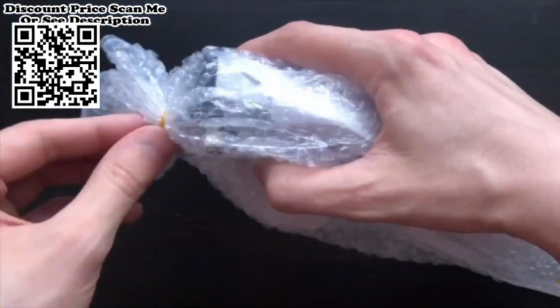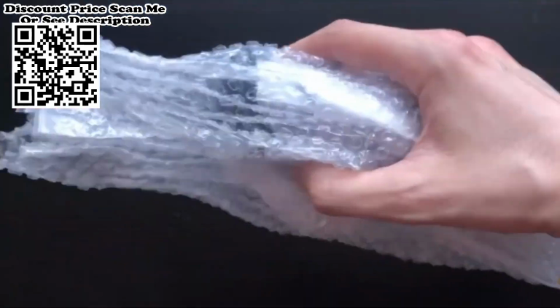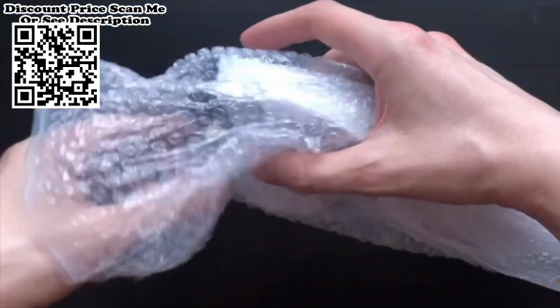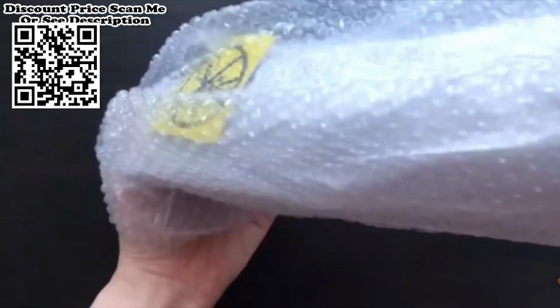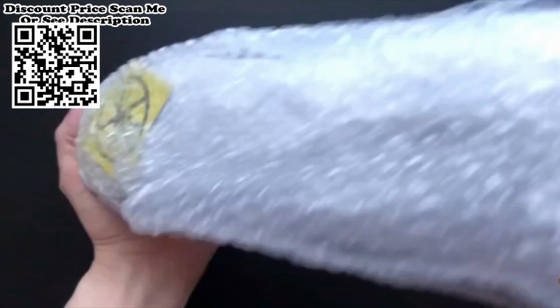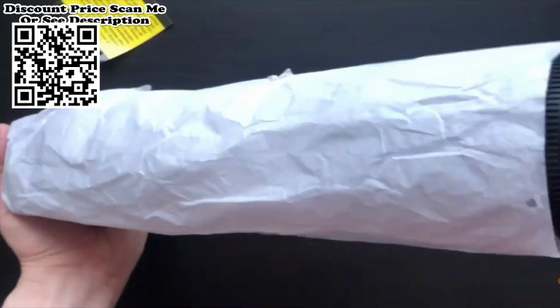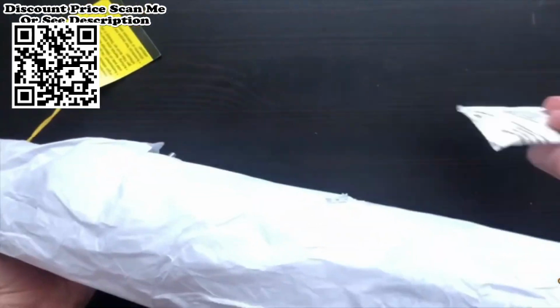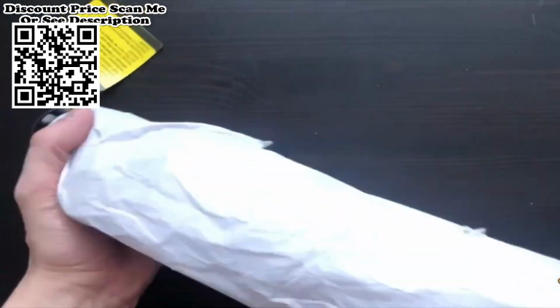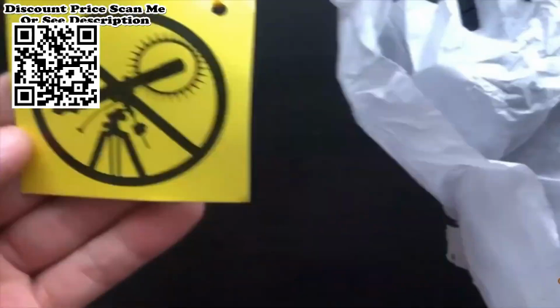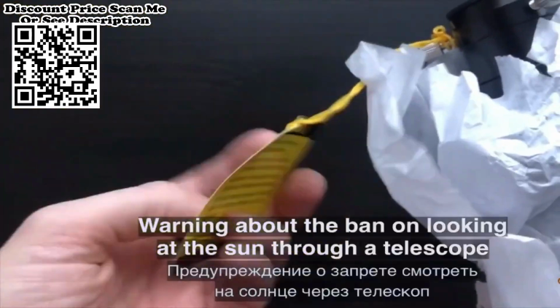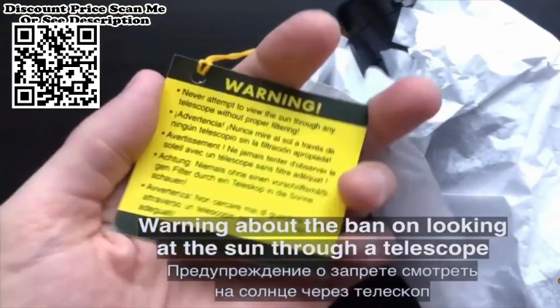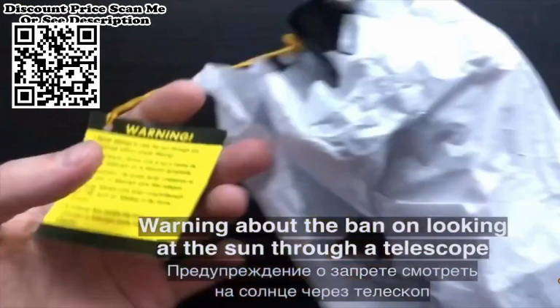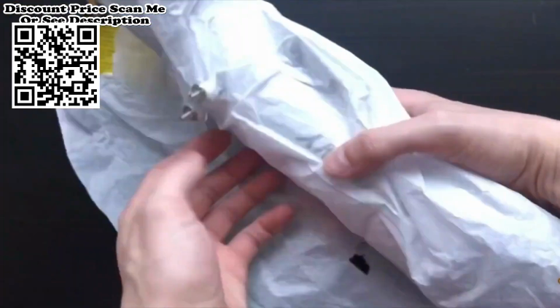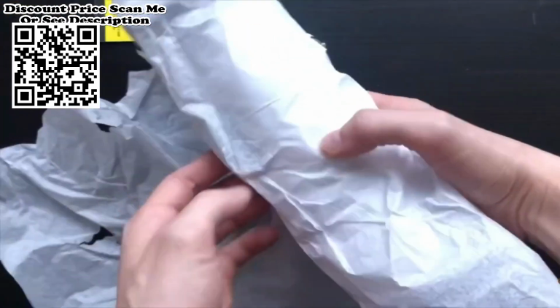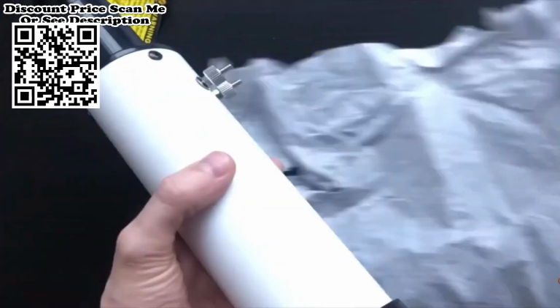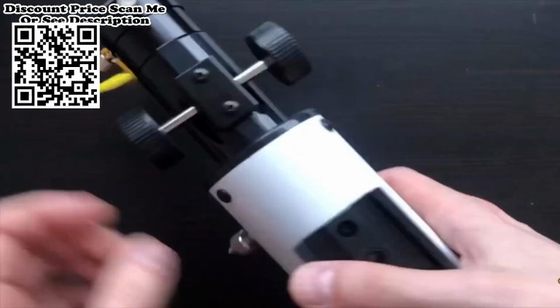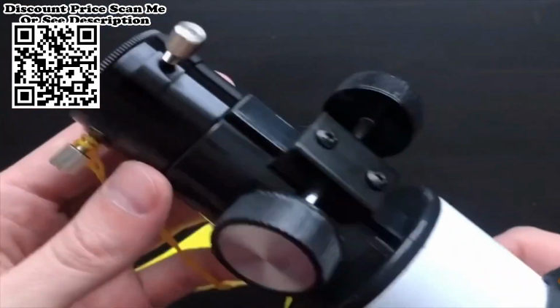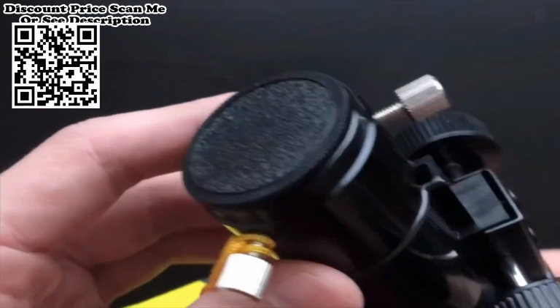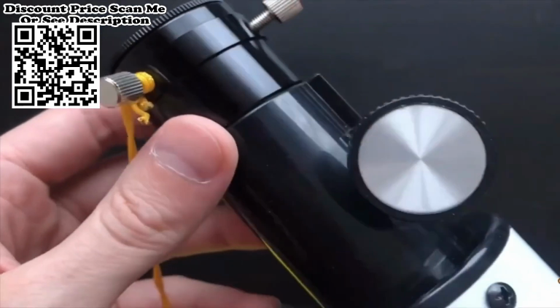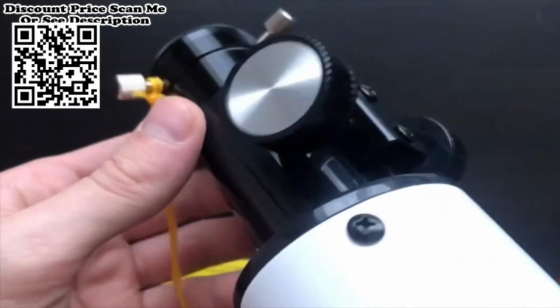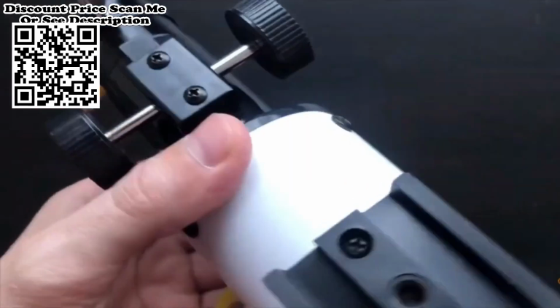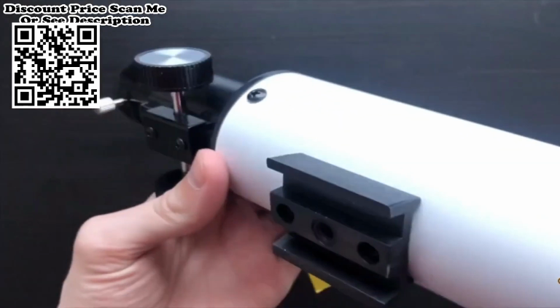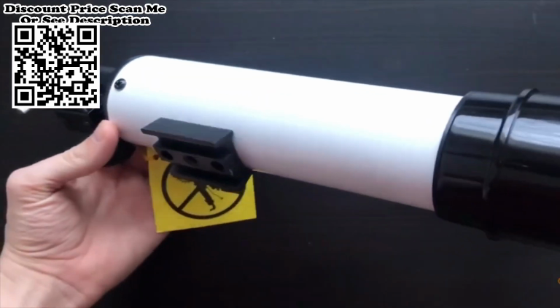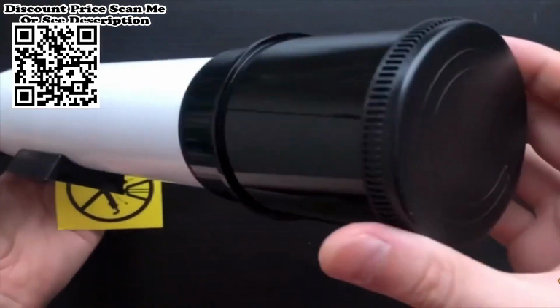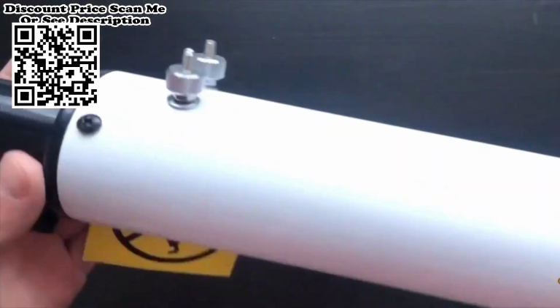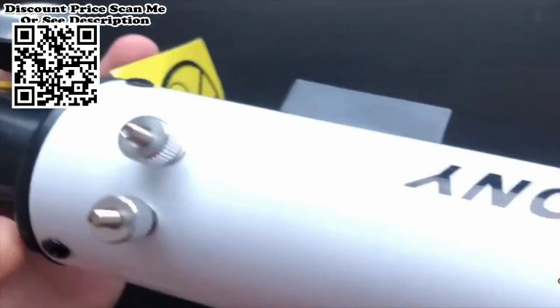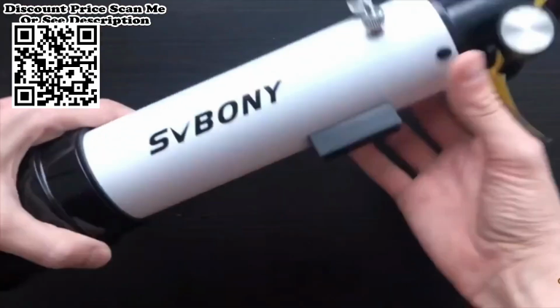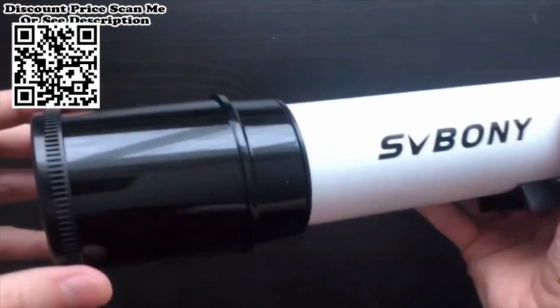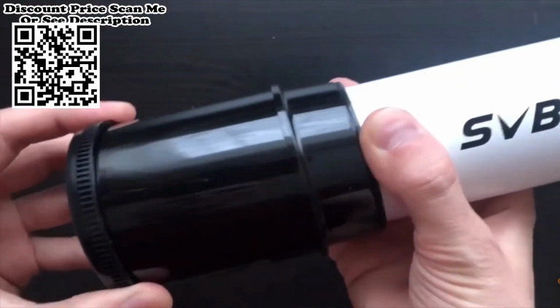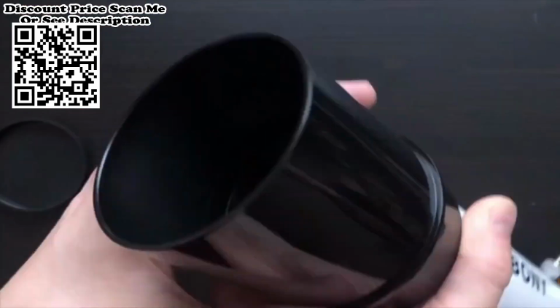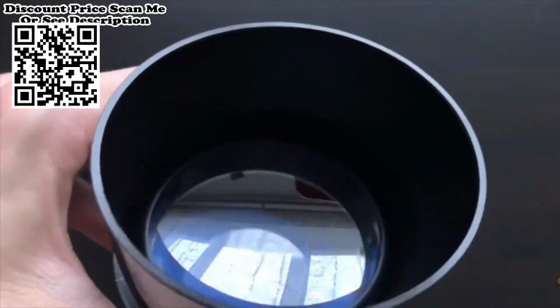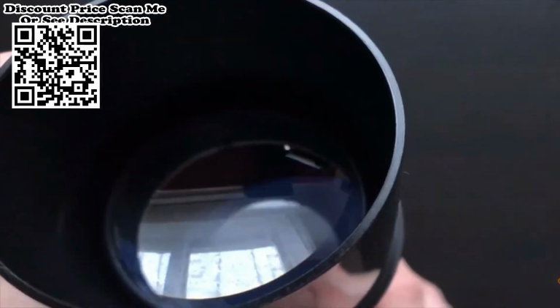5X 24mm Finder Scope. Comes with K20mm eyepieces that provide medium-powered views. The 5X 24mm optics viewfinder helps to locate objects you want to observe and provides a wide field of view.